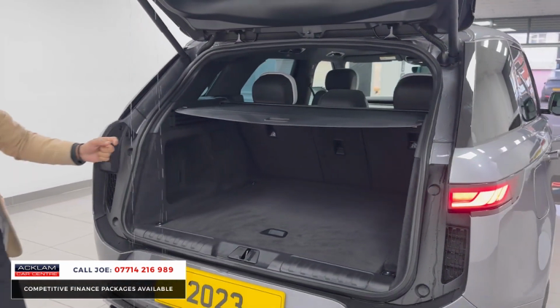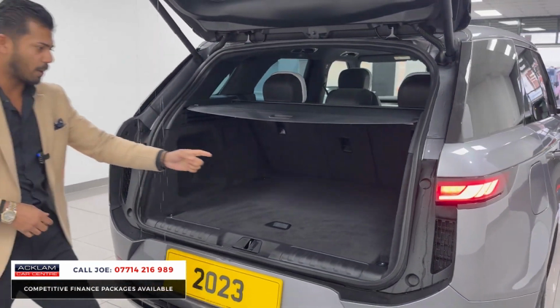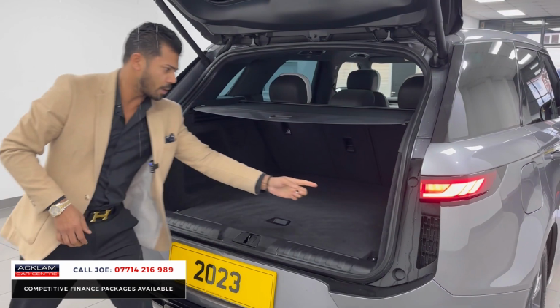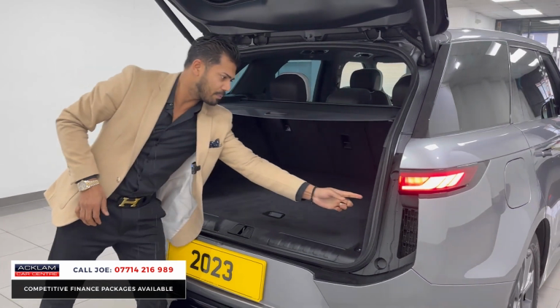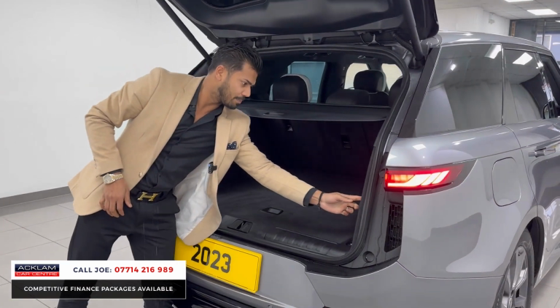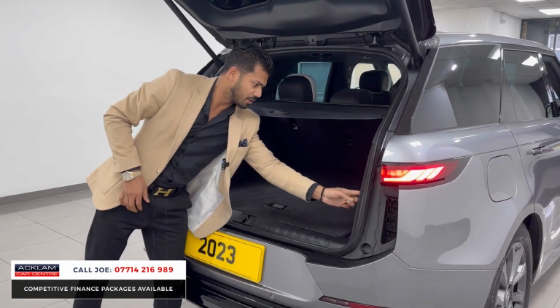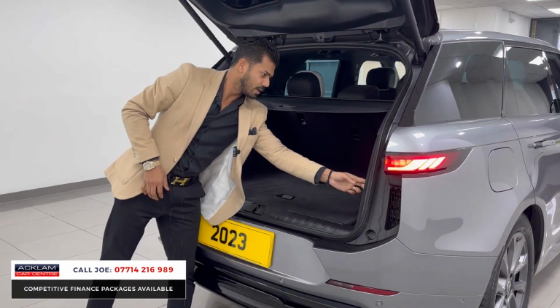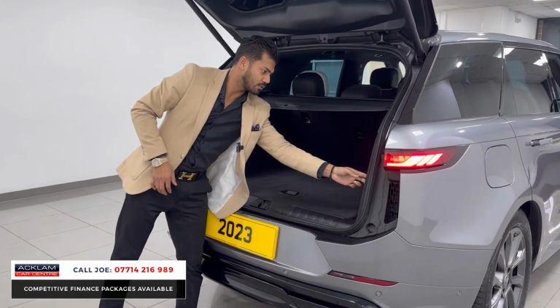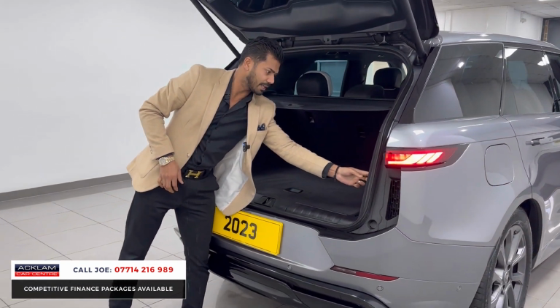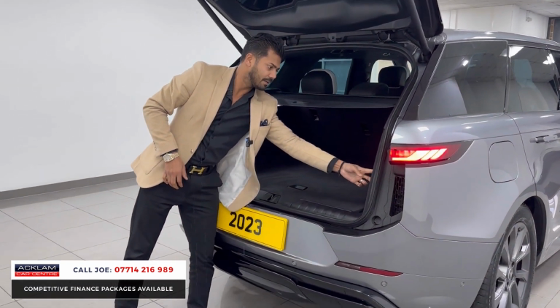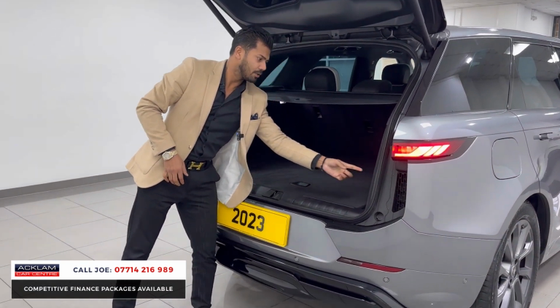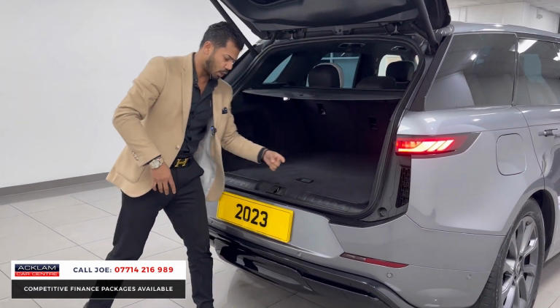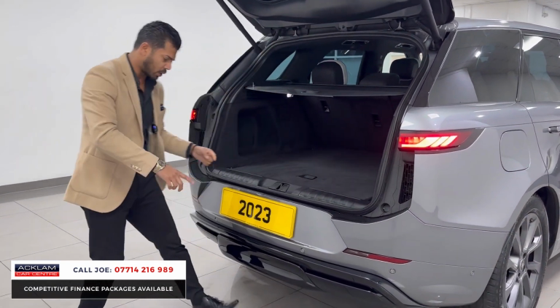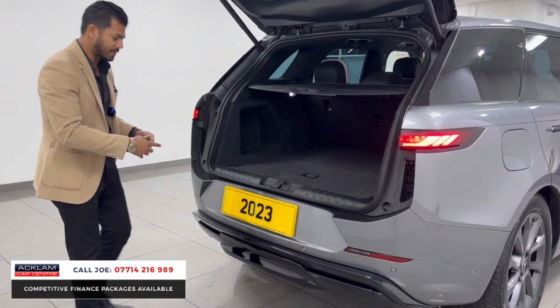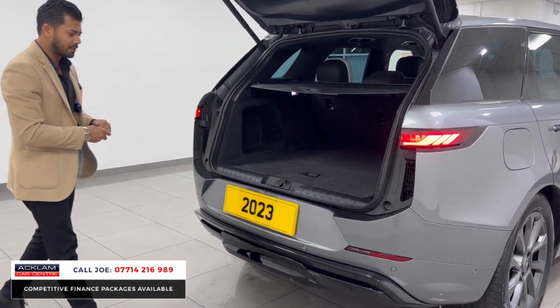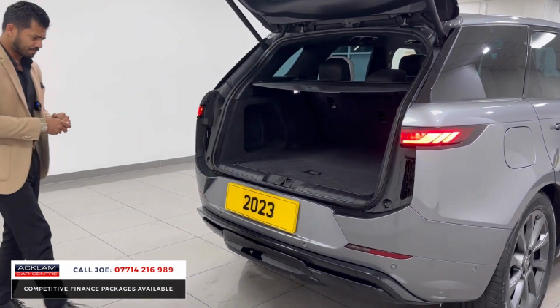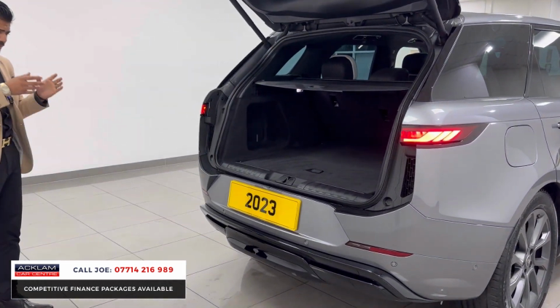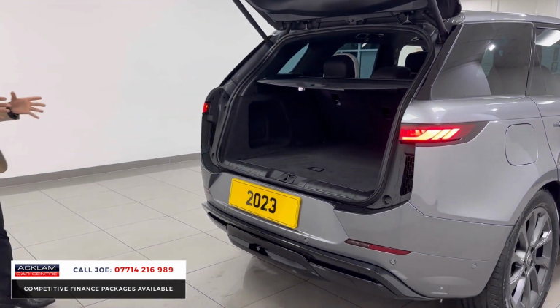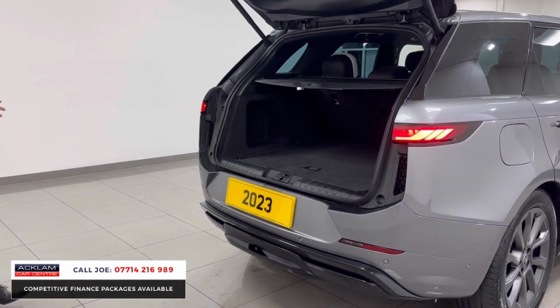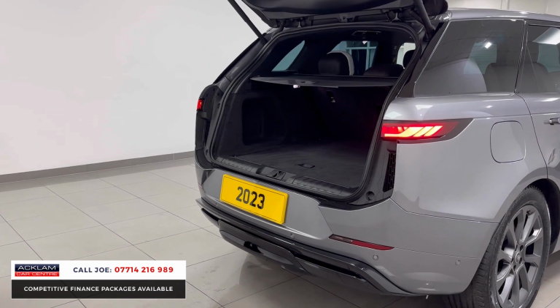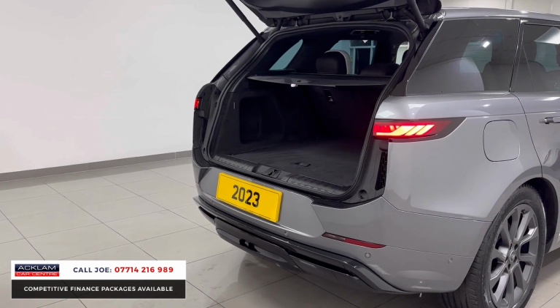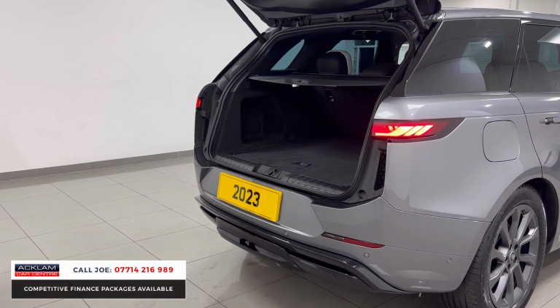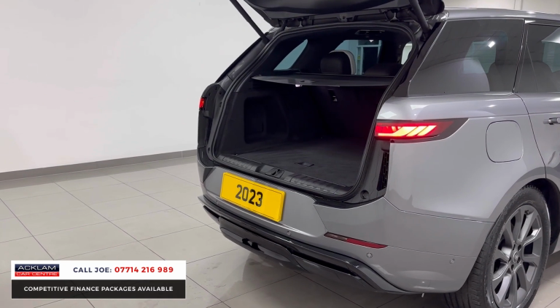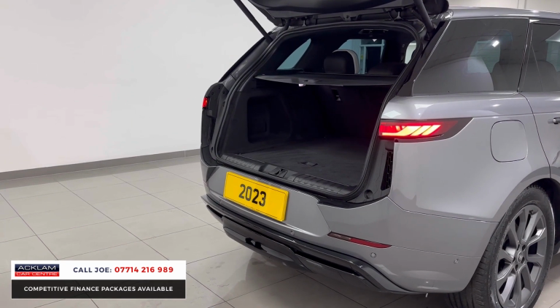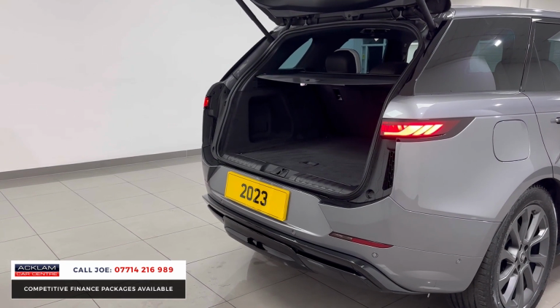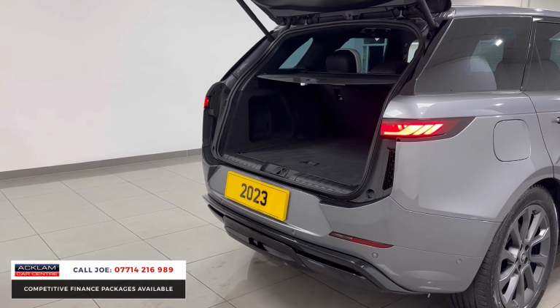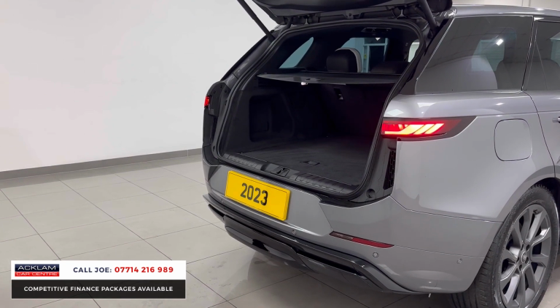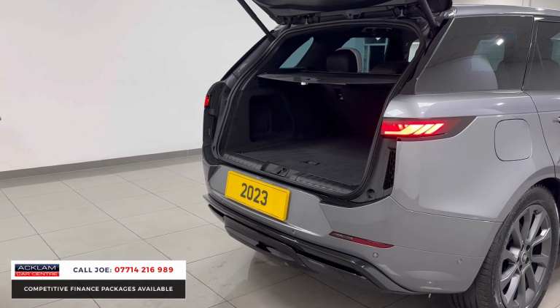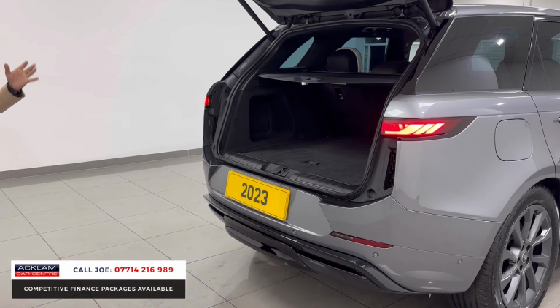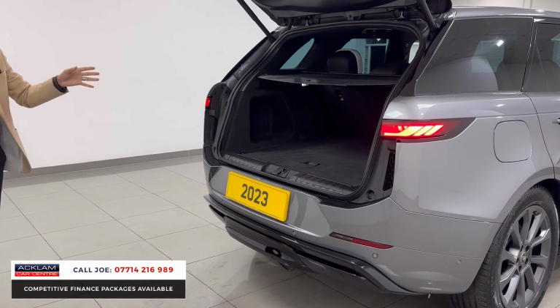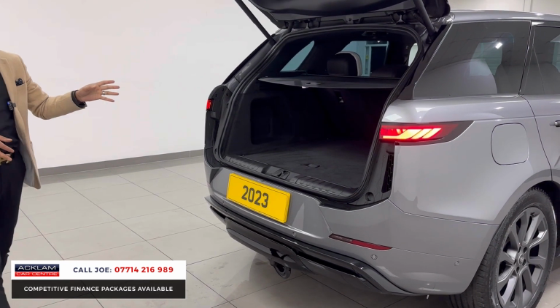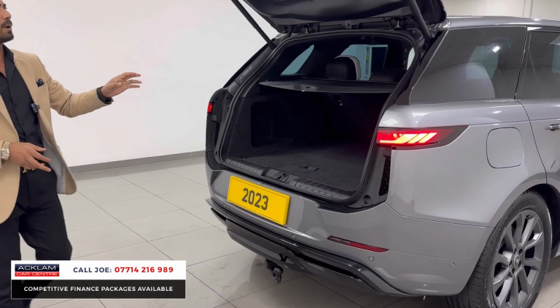The electric deployable tow bar — you press the button, electronically the tow bar comes out. Utilise it. Once it's finished, it folds away again. That easy. Nice big boot.